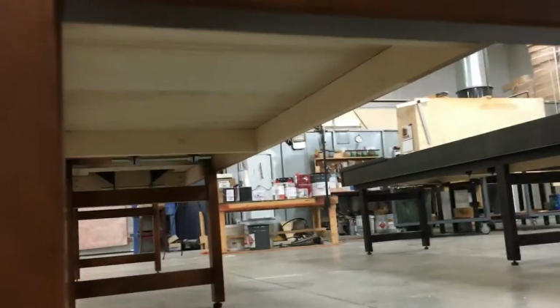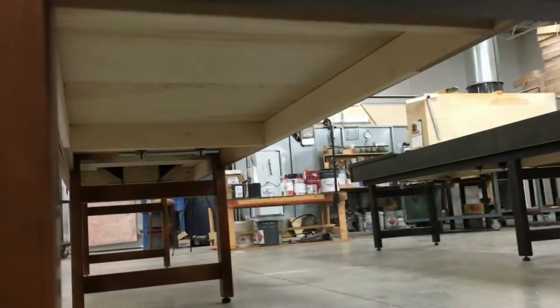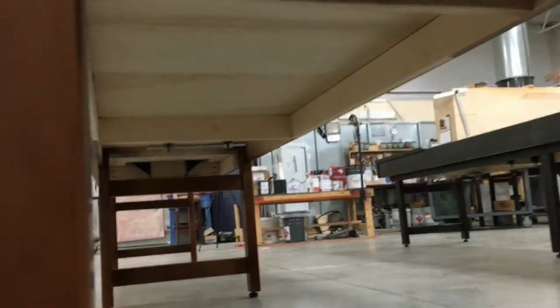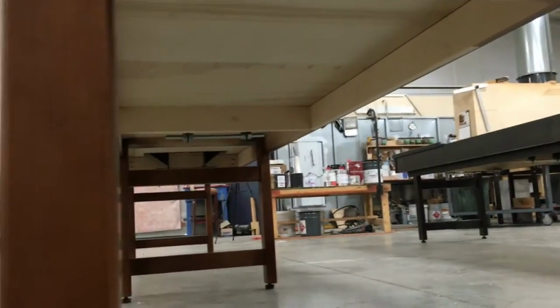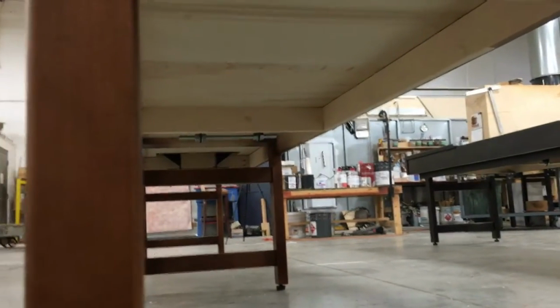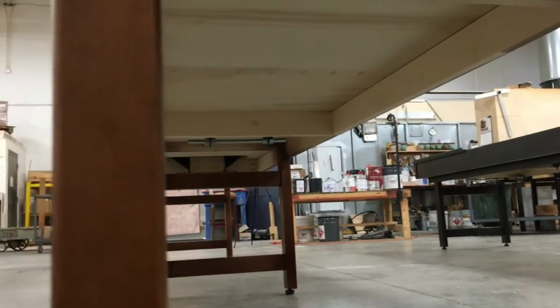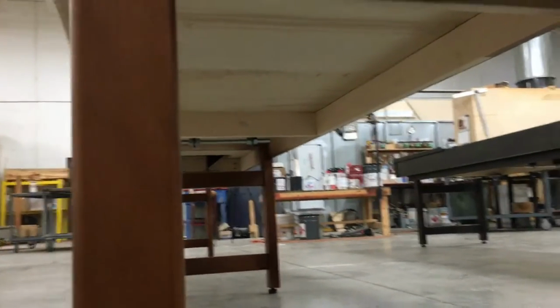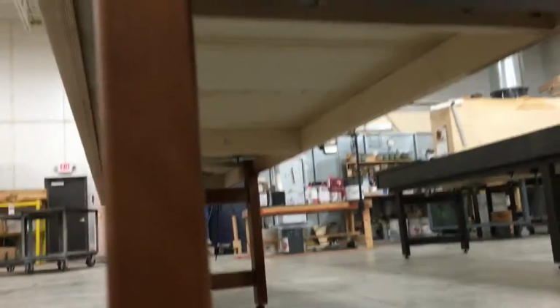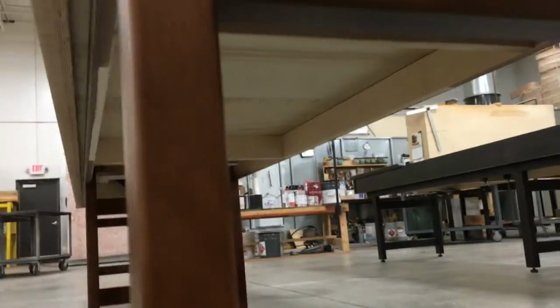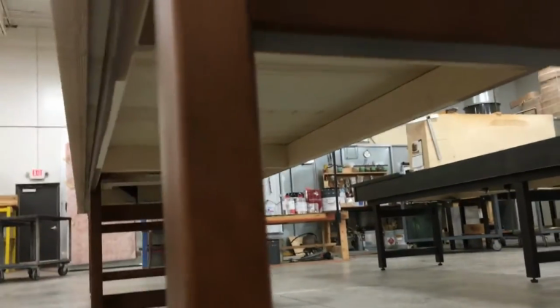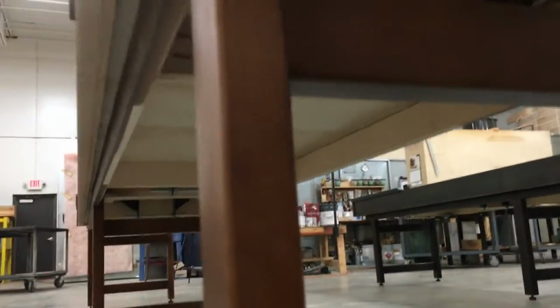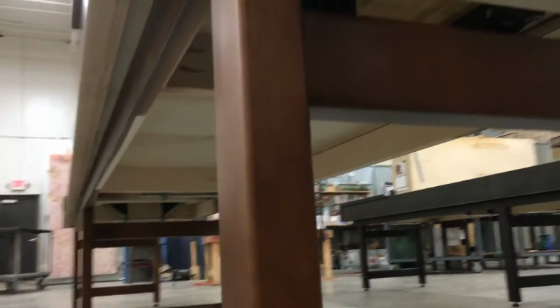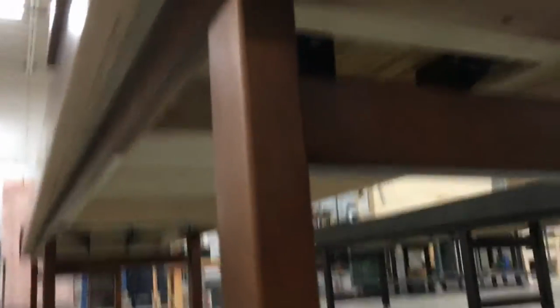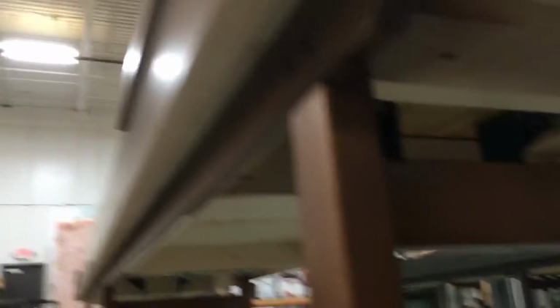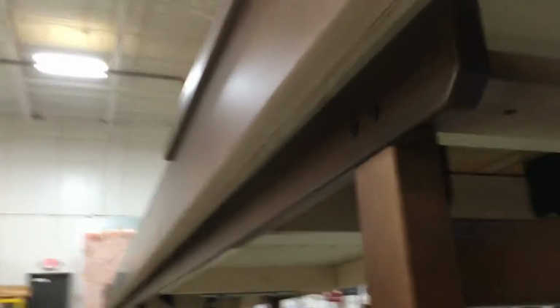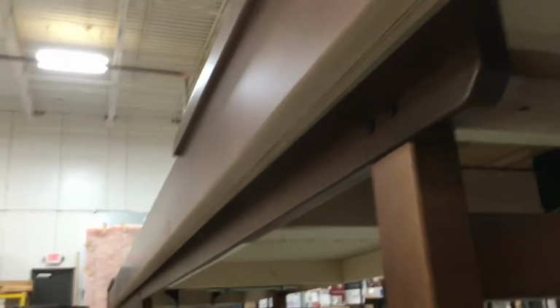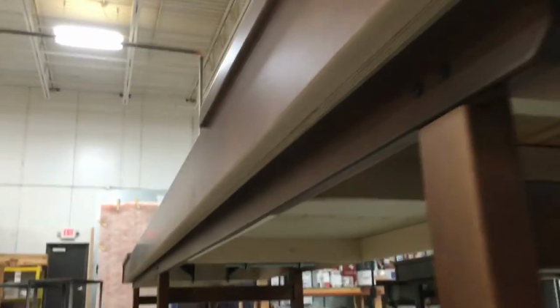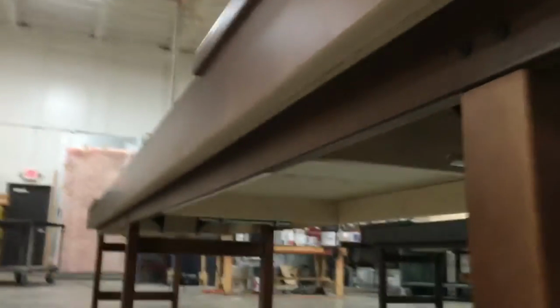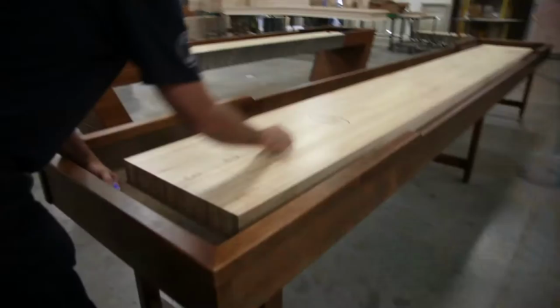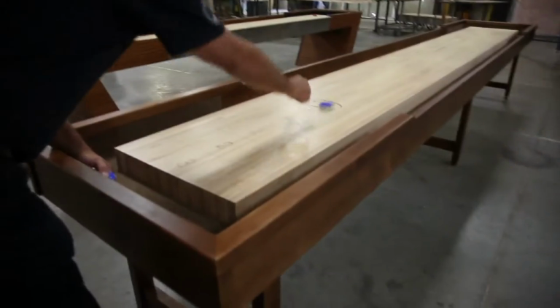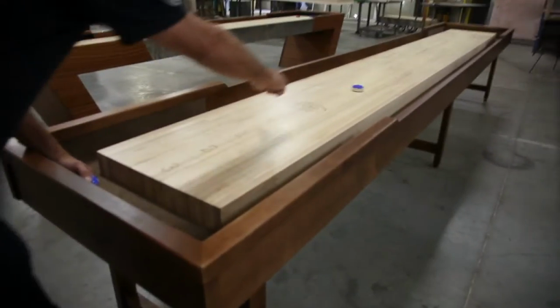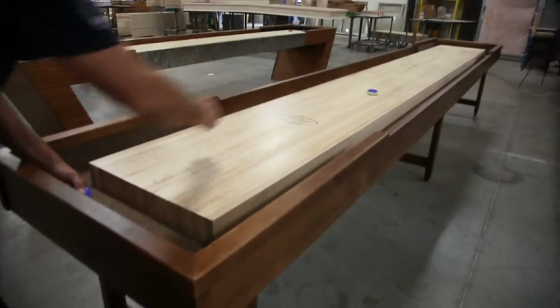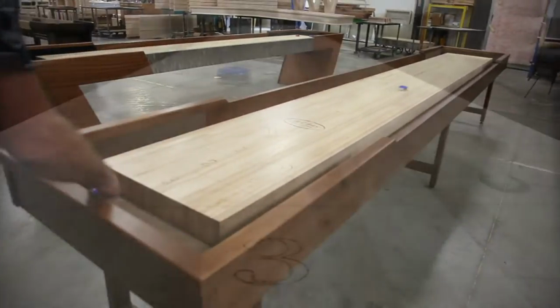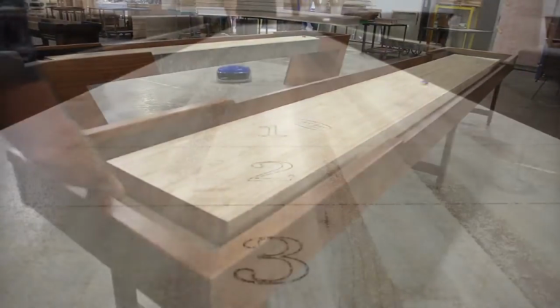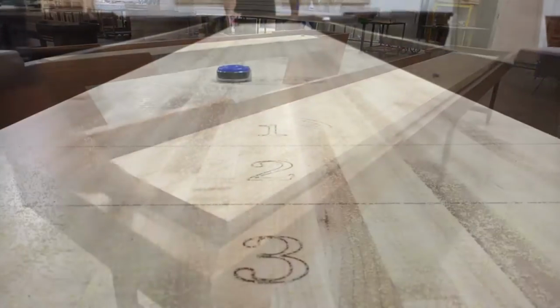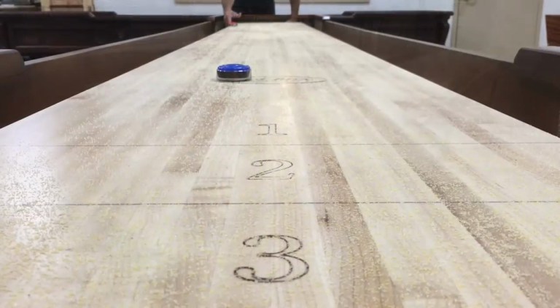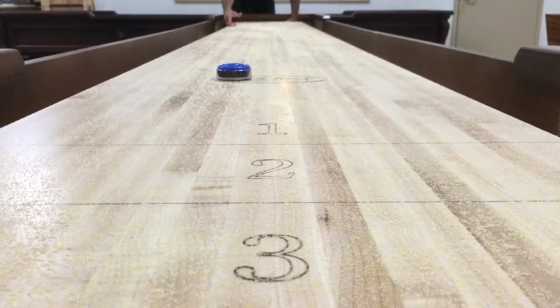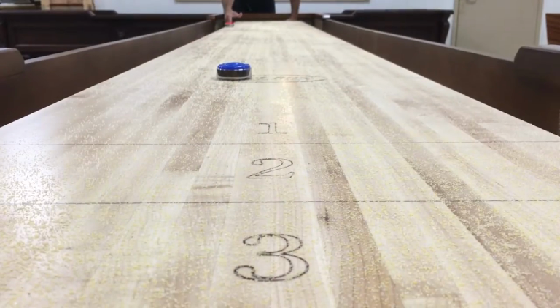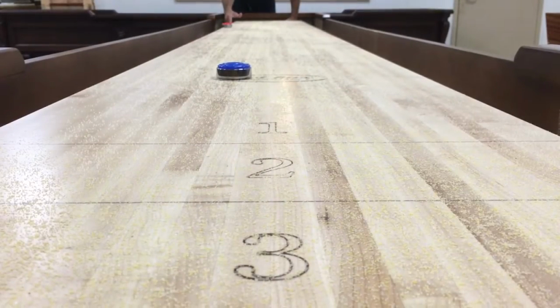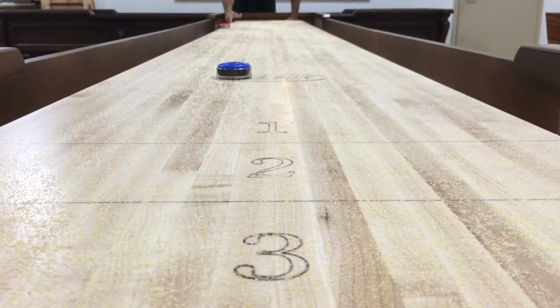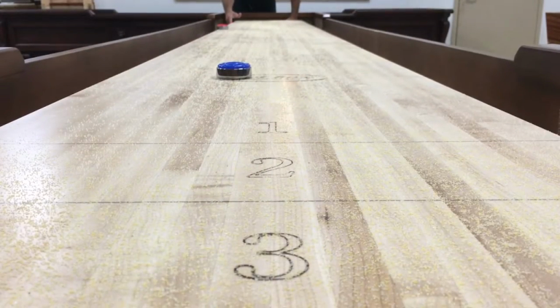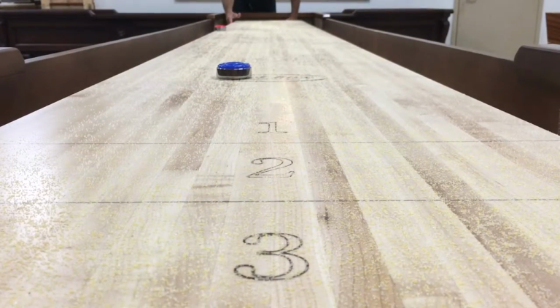Showing now the underside of the table, which is also solid hard maple, and the climatic adjusters are already attached on the playboard when you get it.